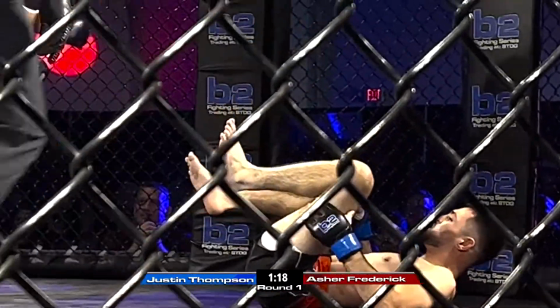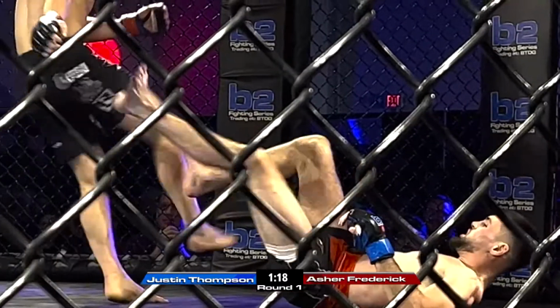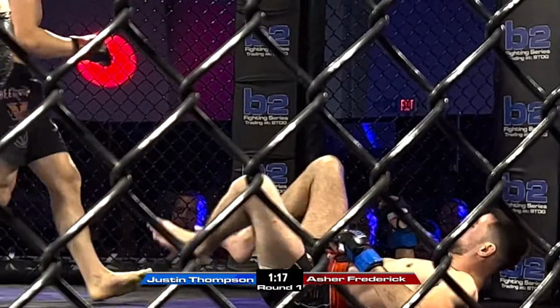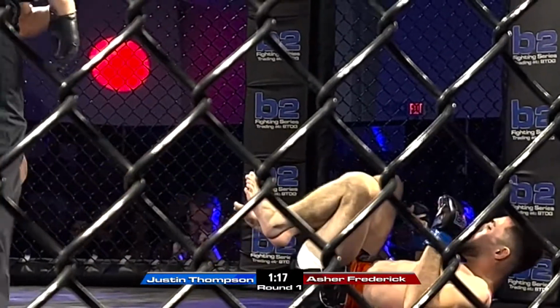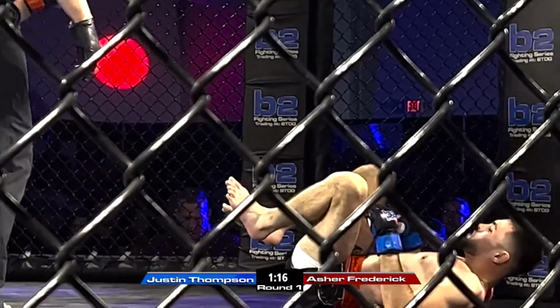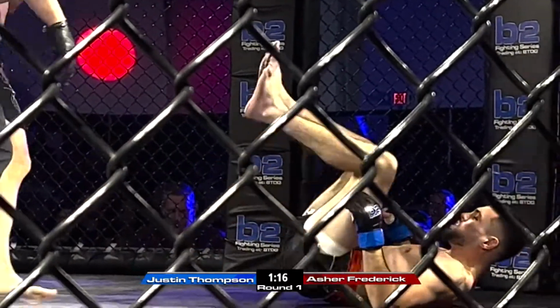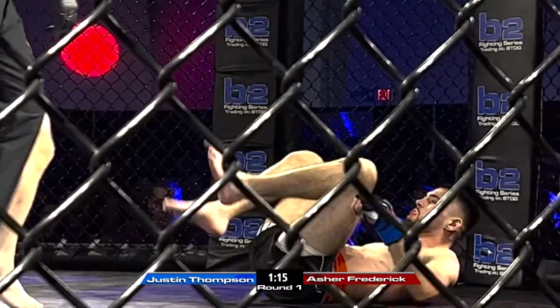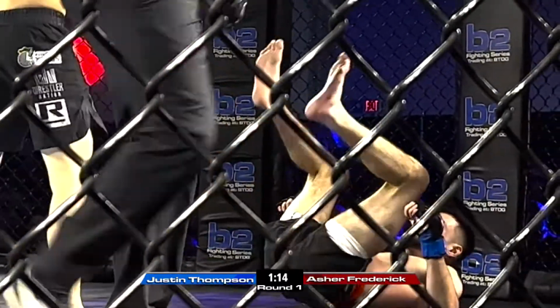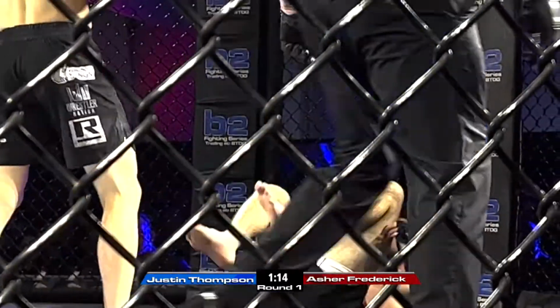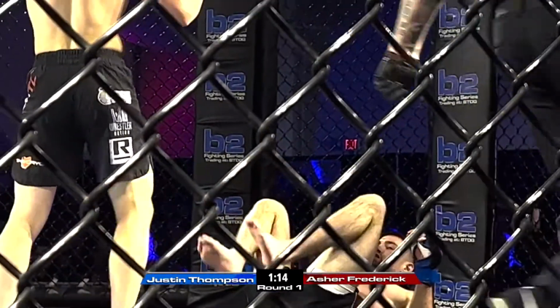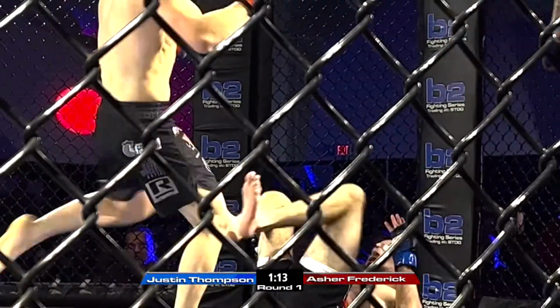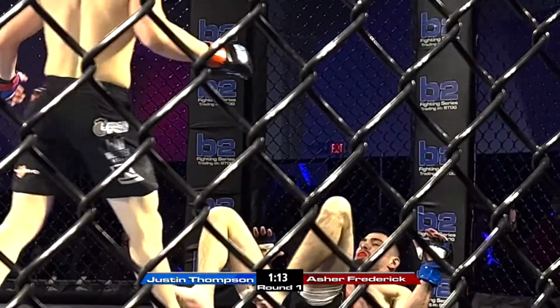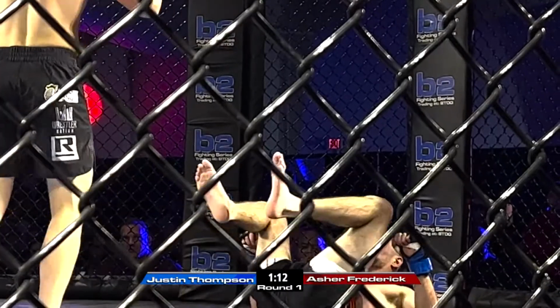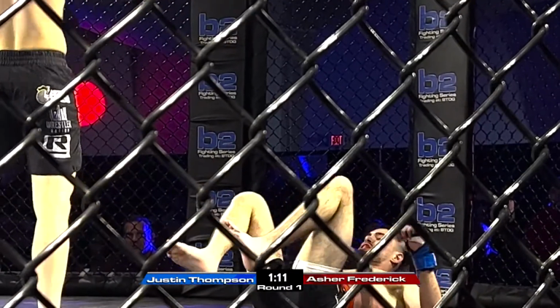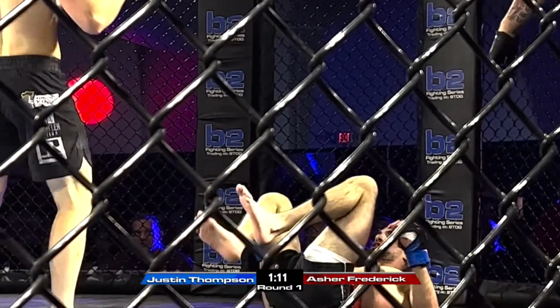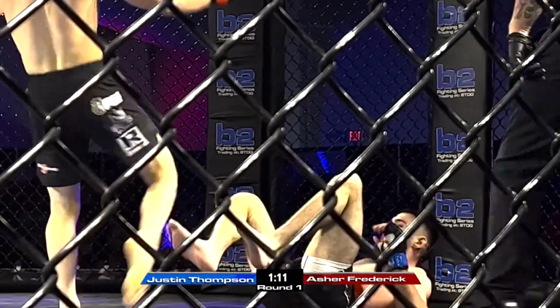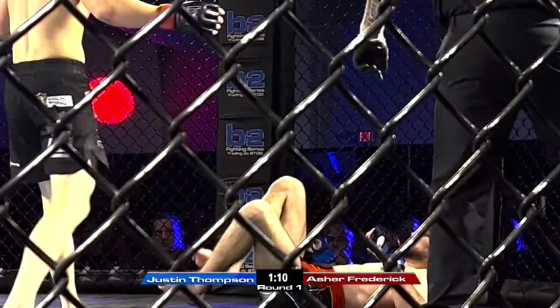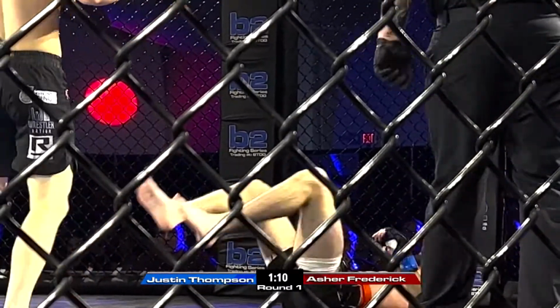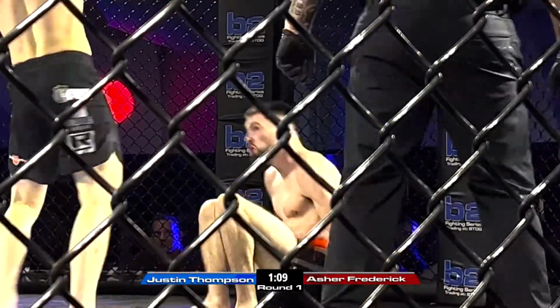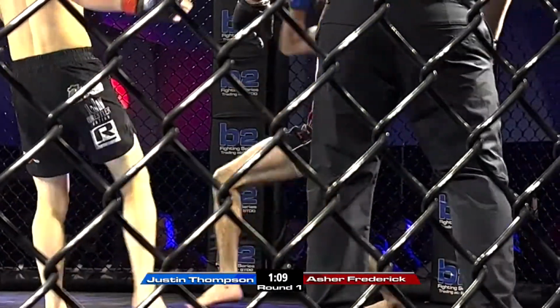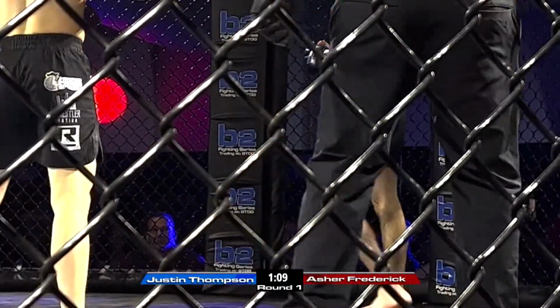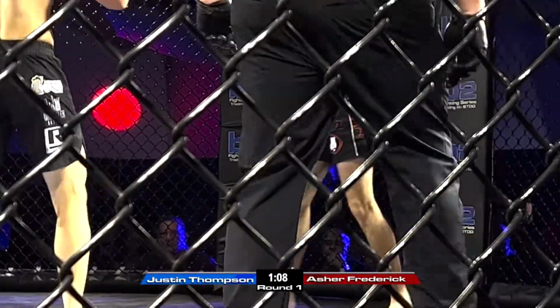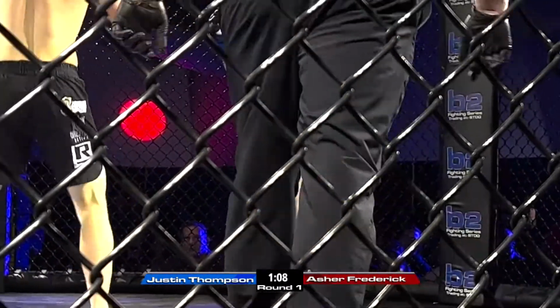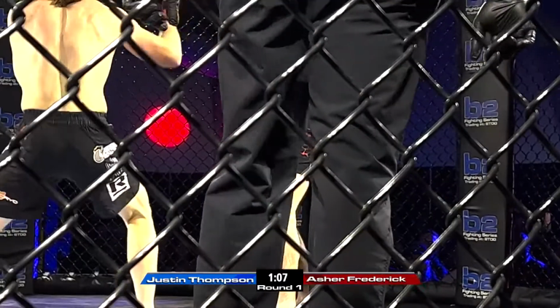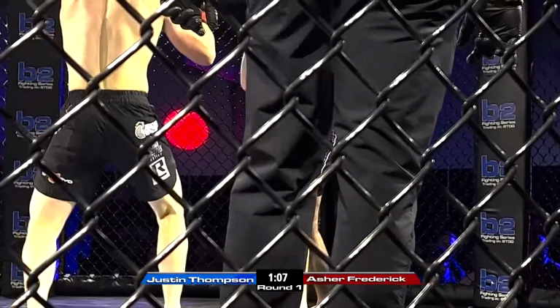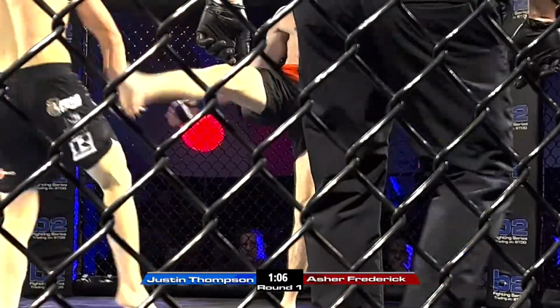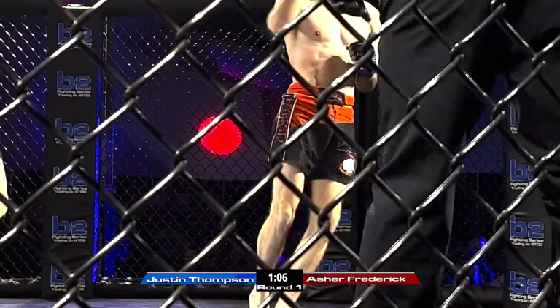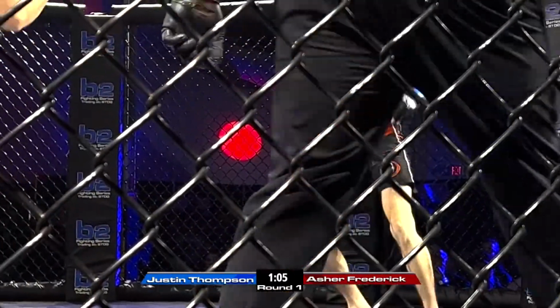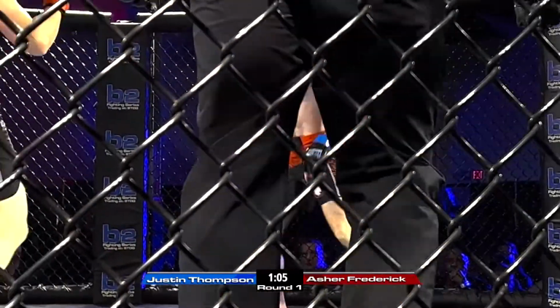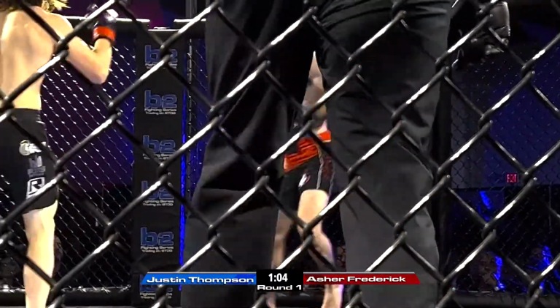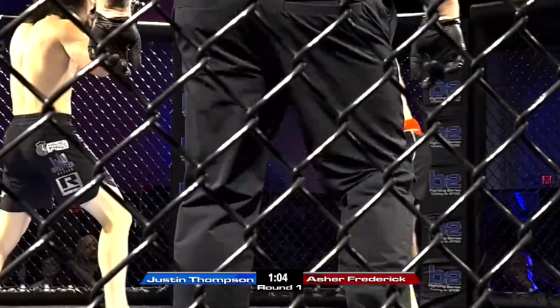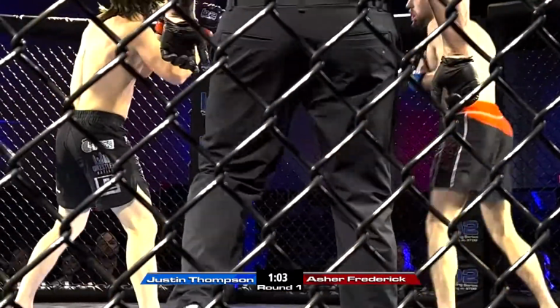Attack his legs. Attack his legs. Come on, Asher. Kick his legs. There you go, kick him. Kick him, Asher. Keep going. Get on him, get on him. Don't let him, Asher. Get on the kicking agent. Don't let him.